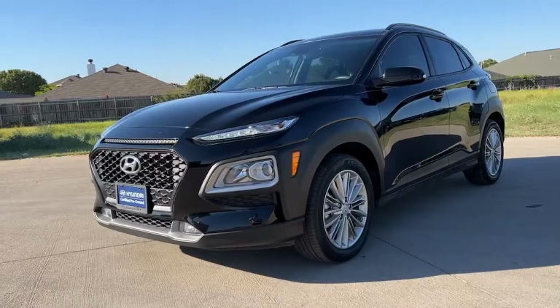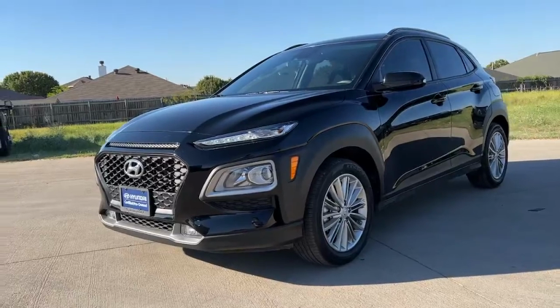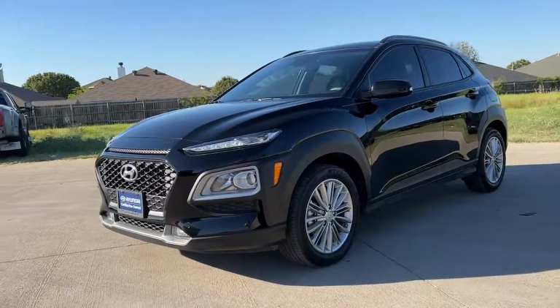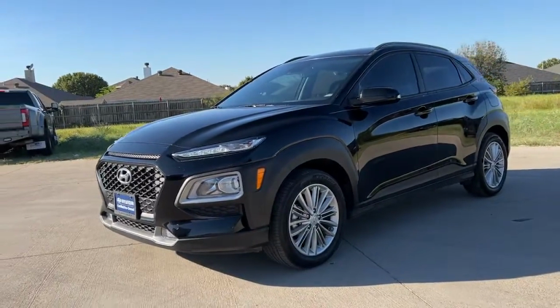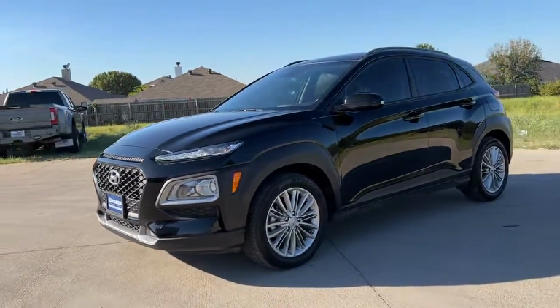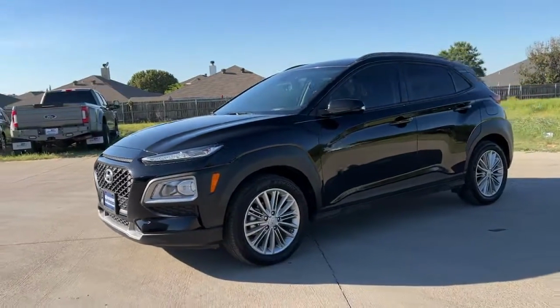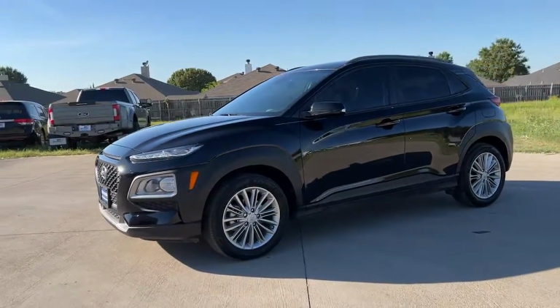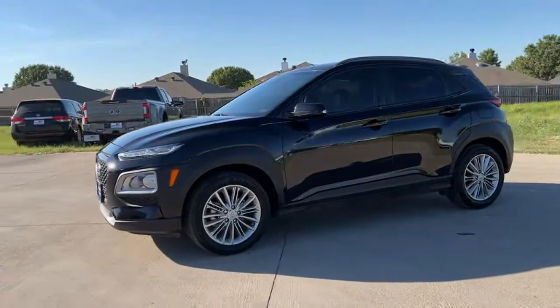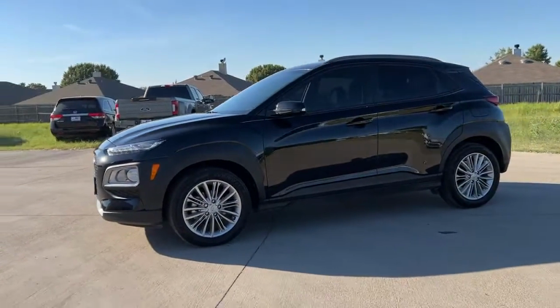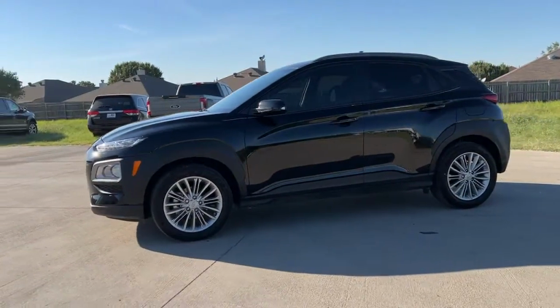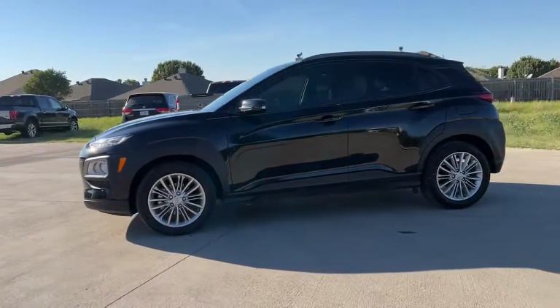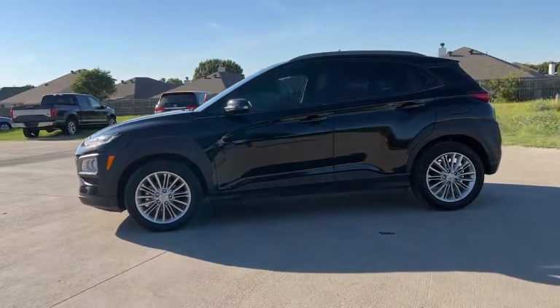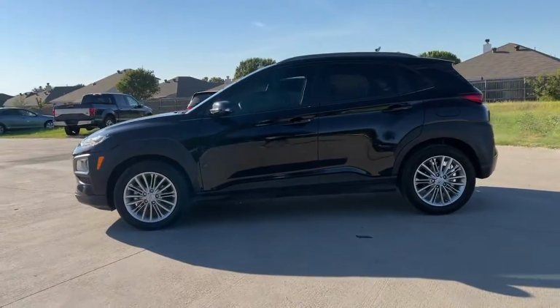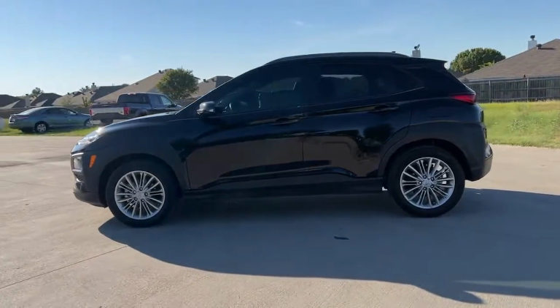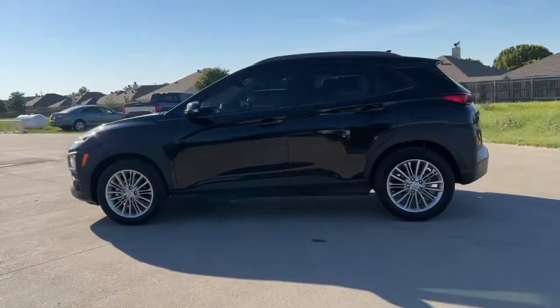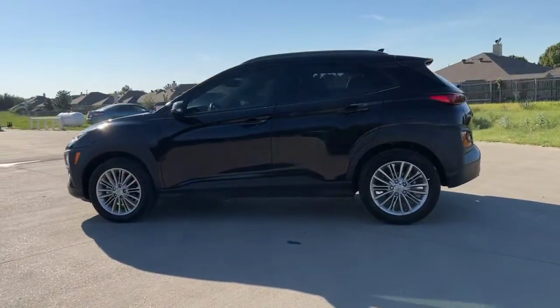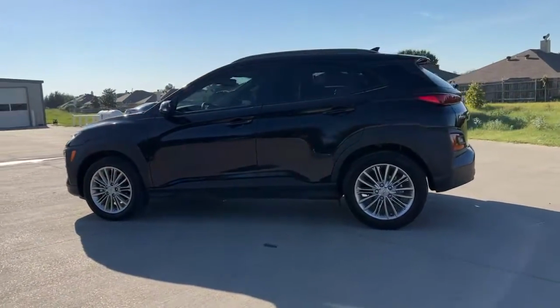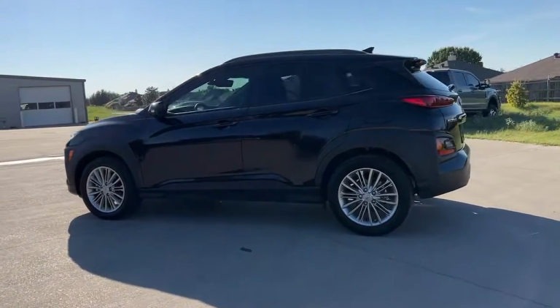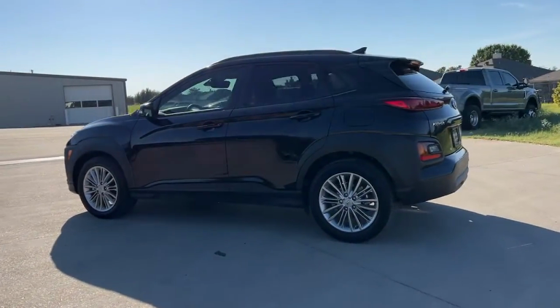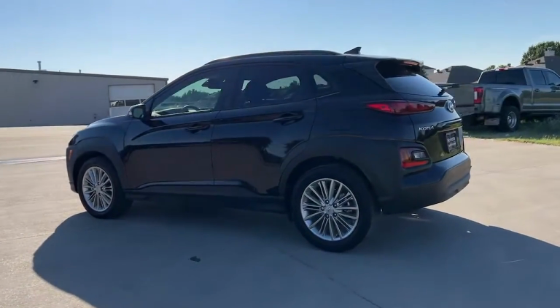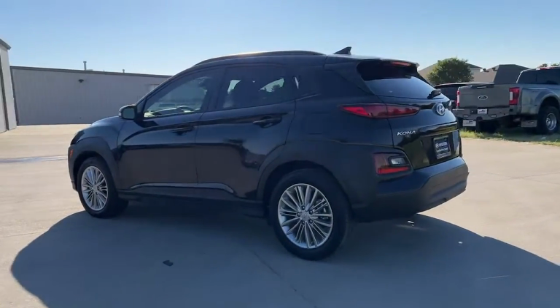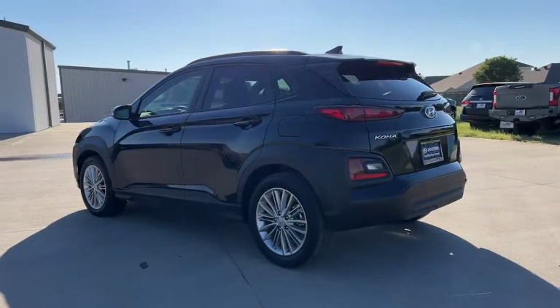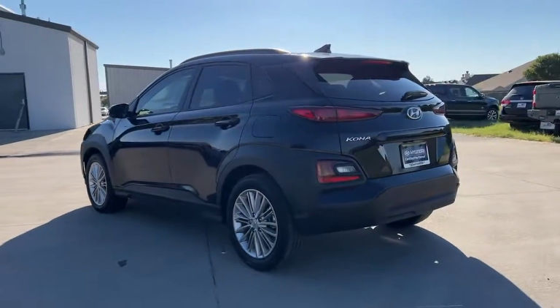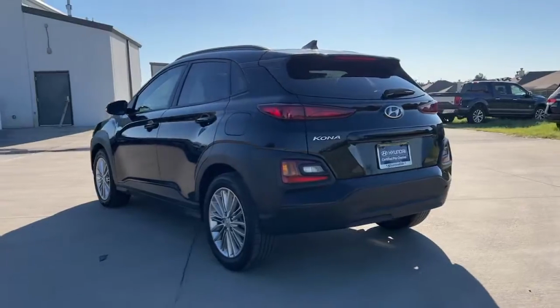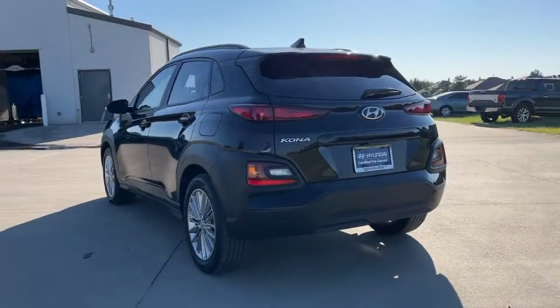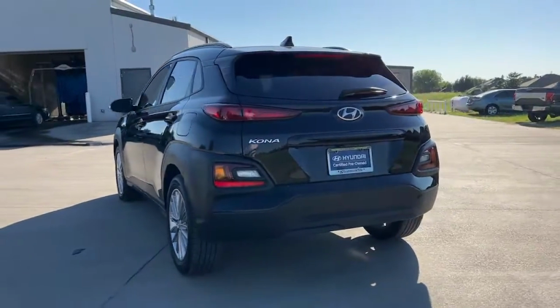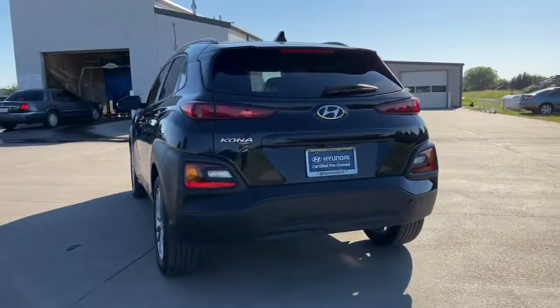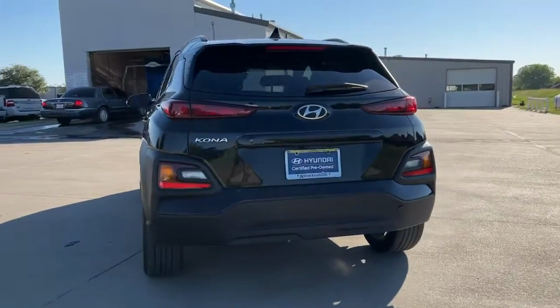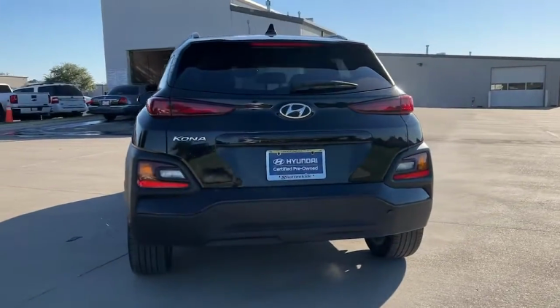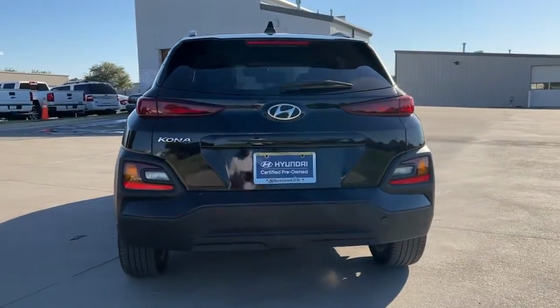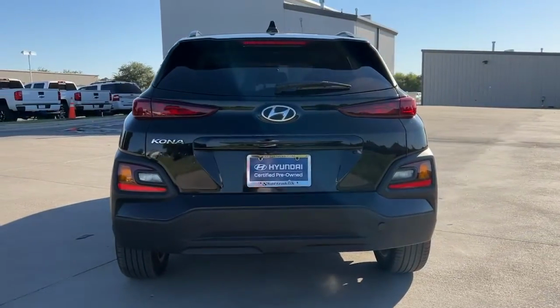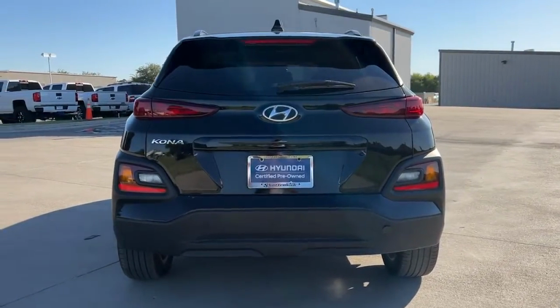Enjoy the view of this 2021 Hyundai Kona. With less than 30,000 miles on the odometer, this vehicle provides excellent value. Every drive is fun and fresh in this agile and versatile Kona.